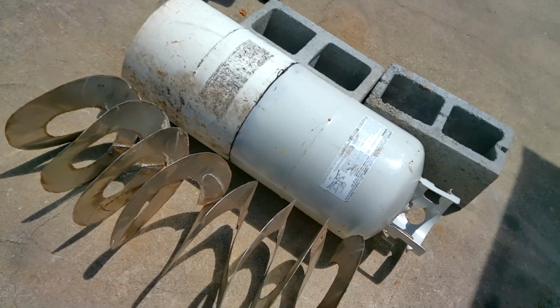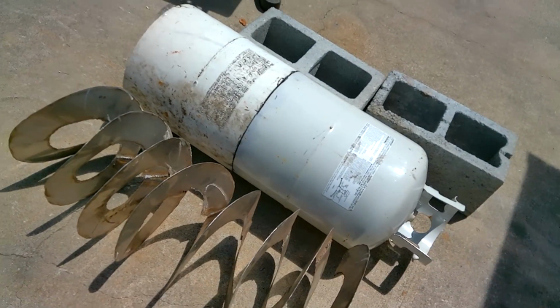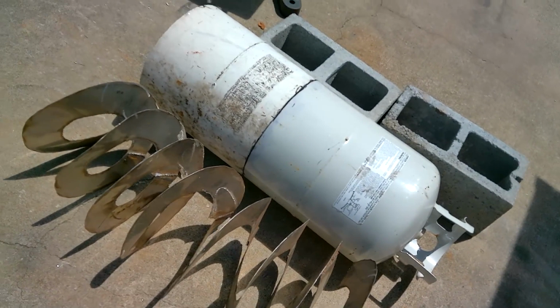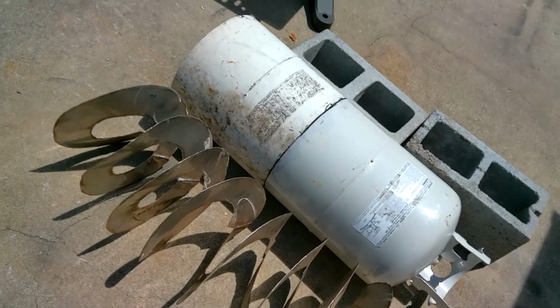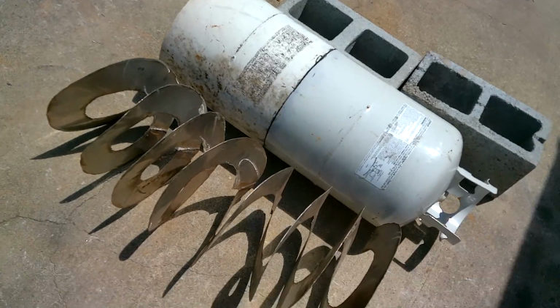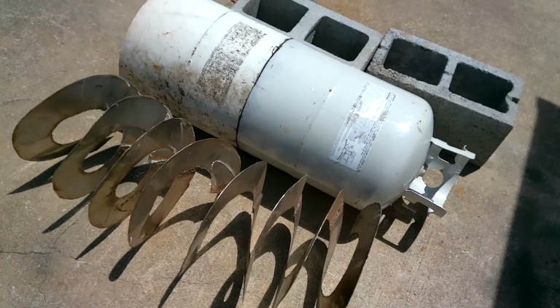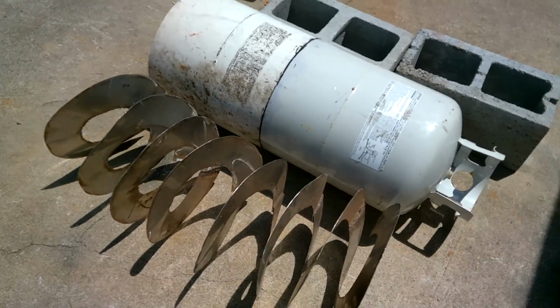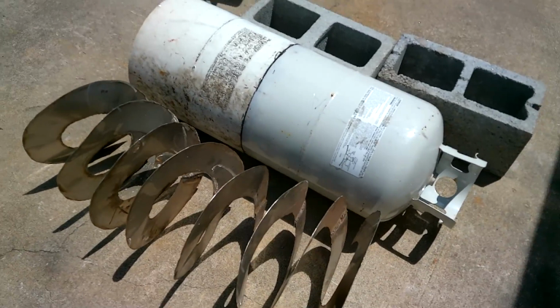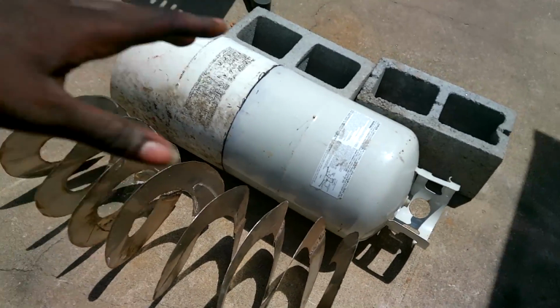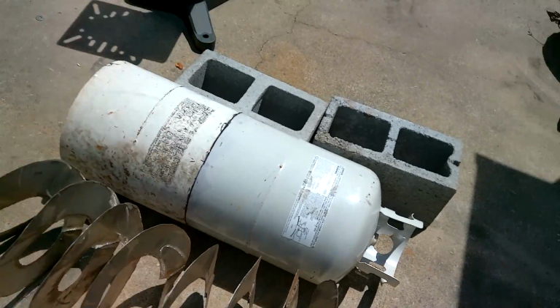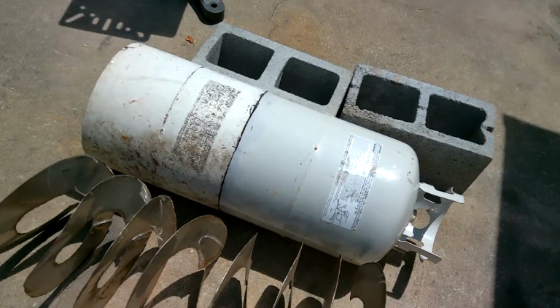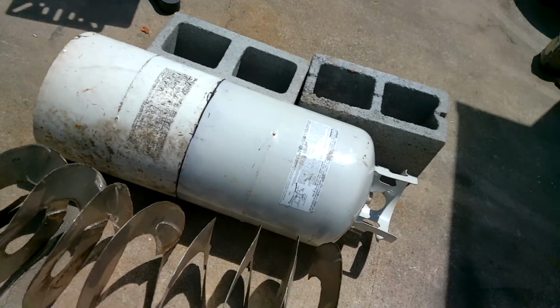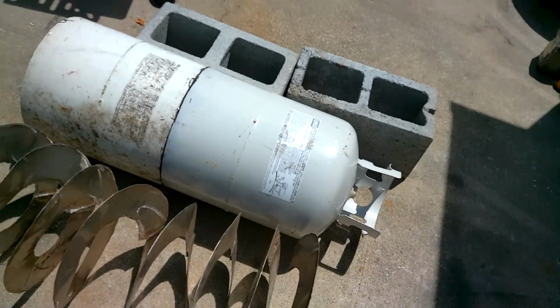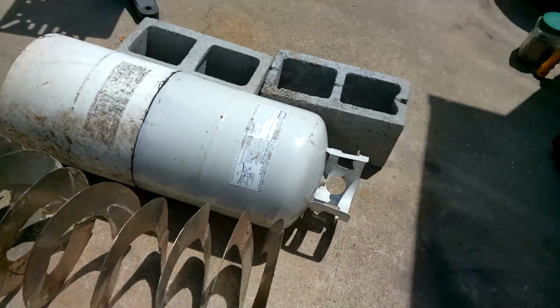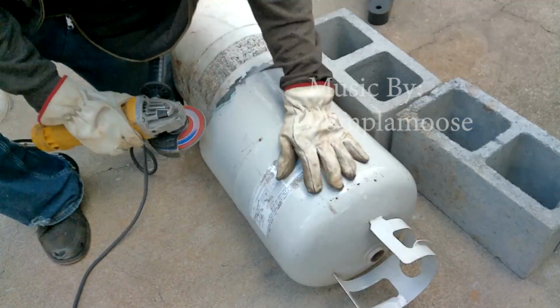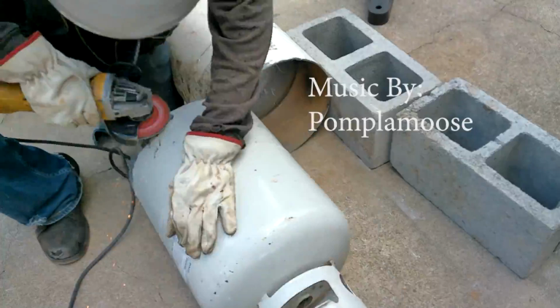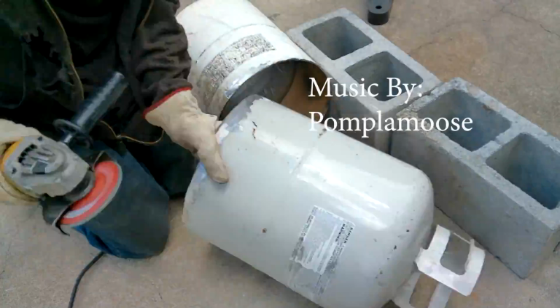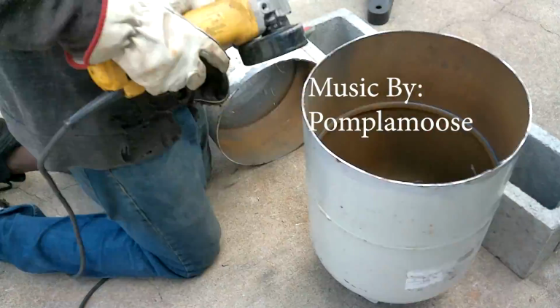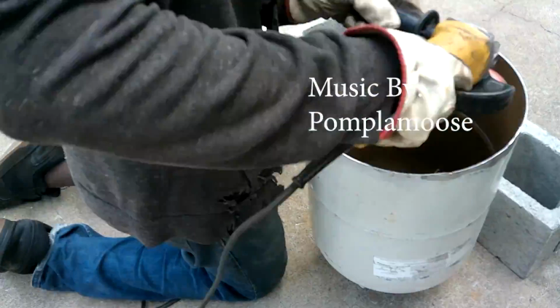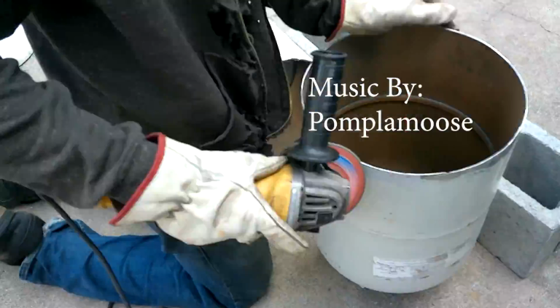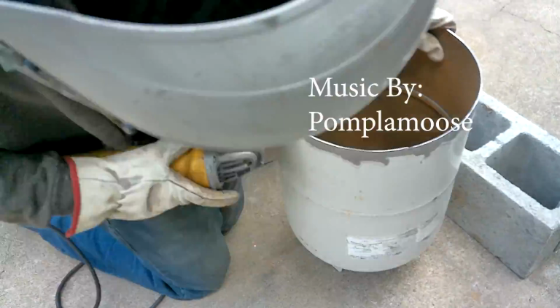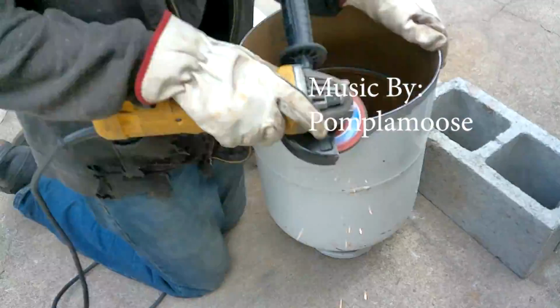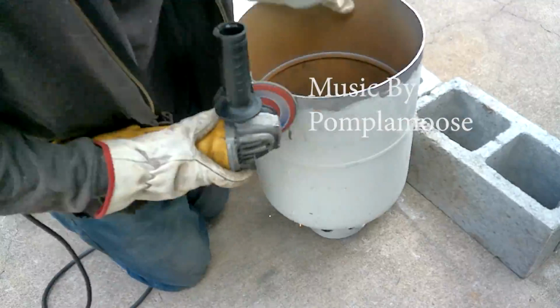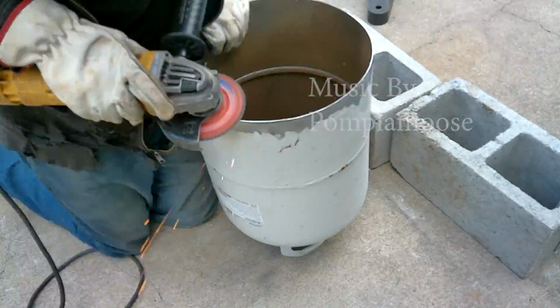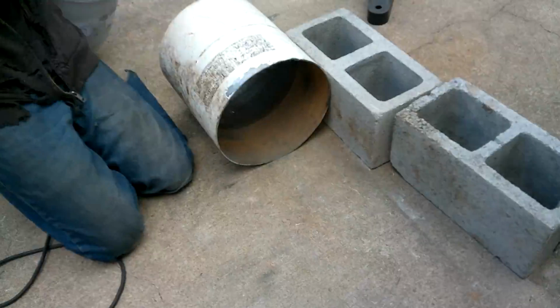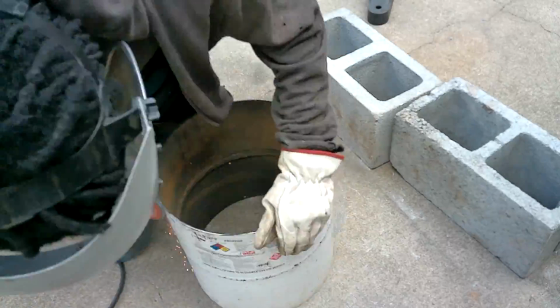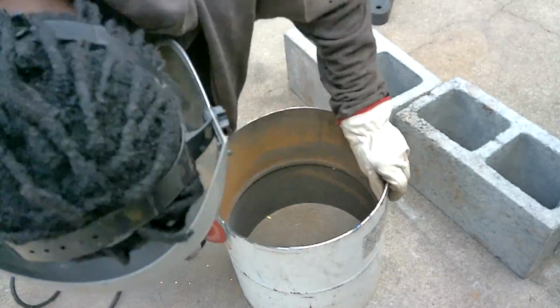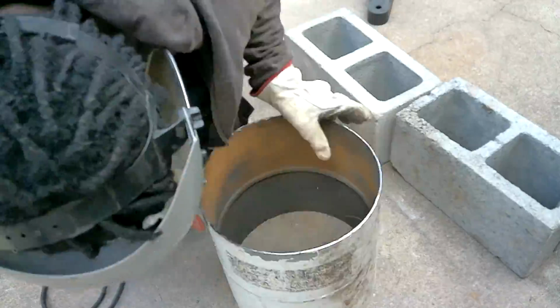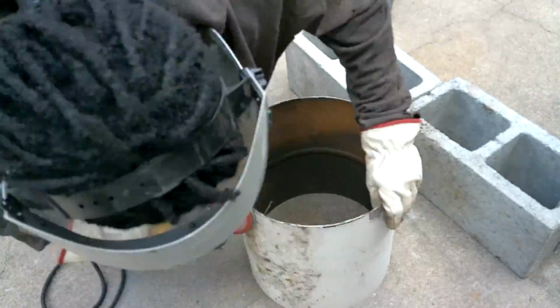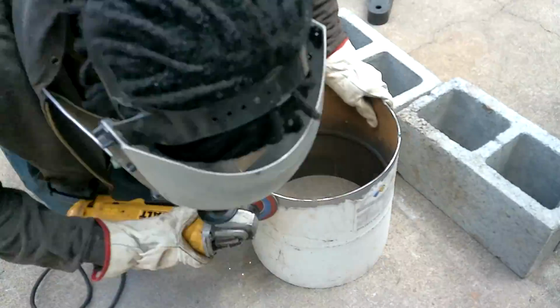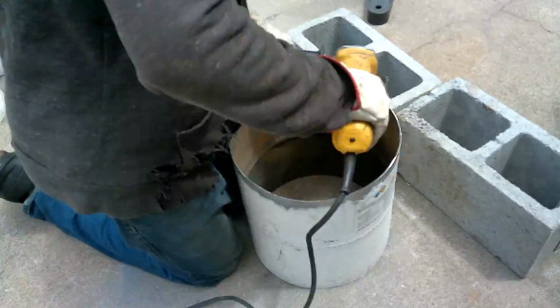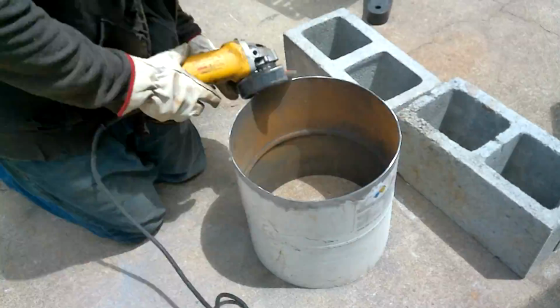With that being said, time to grind this out and then weld.